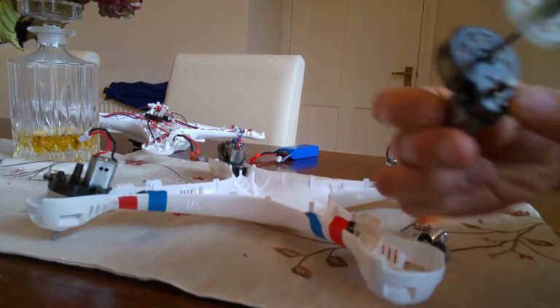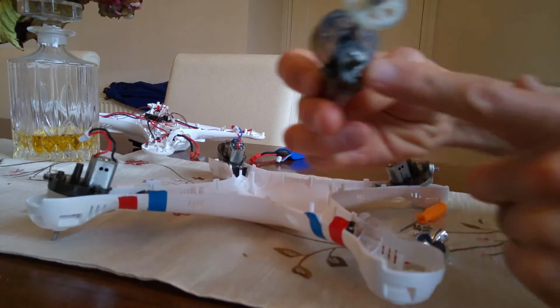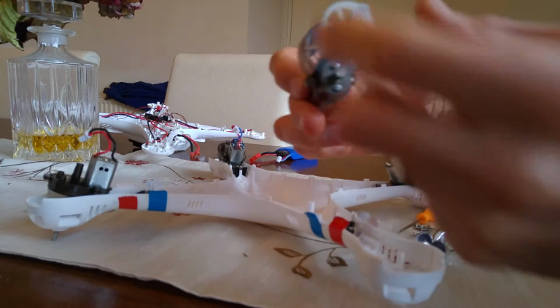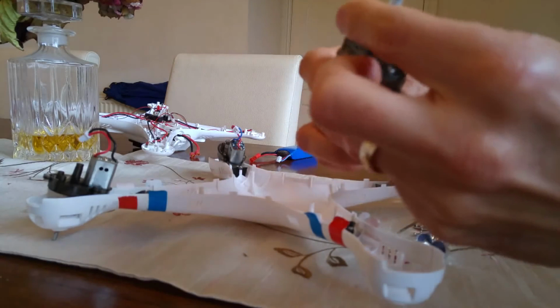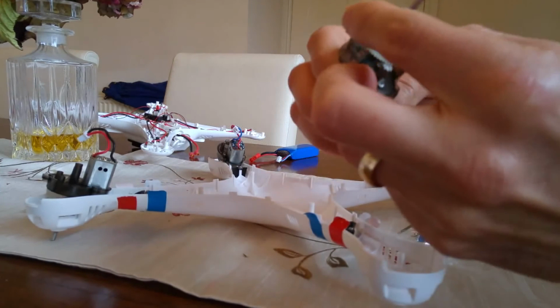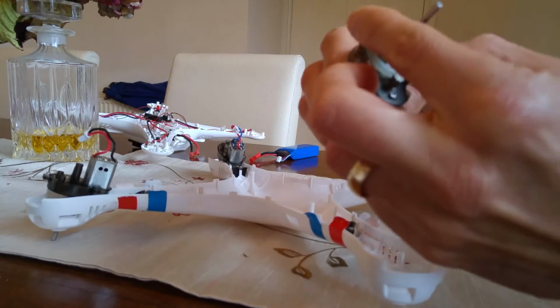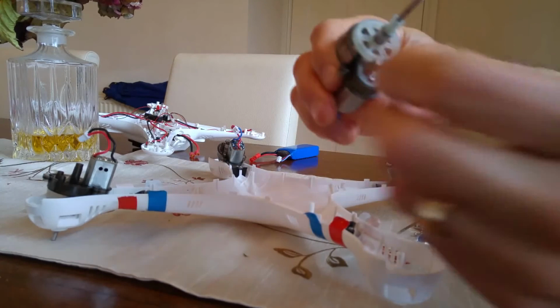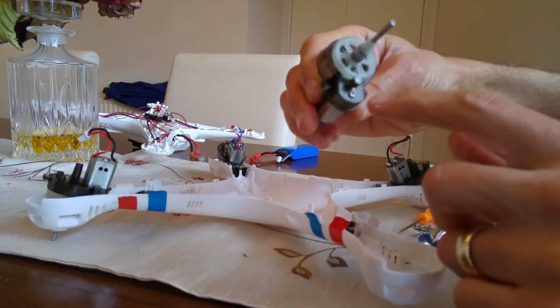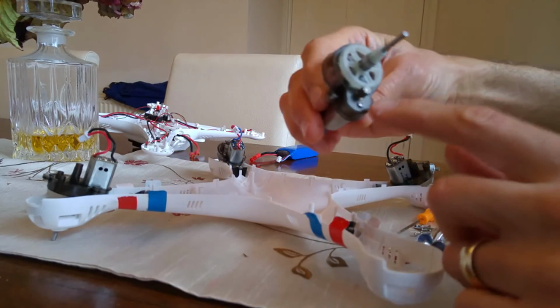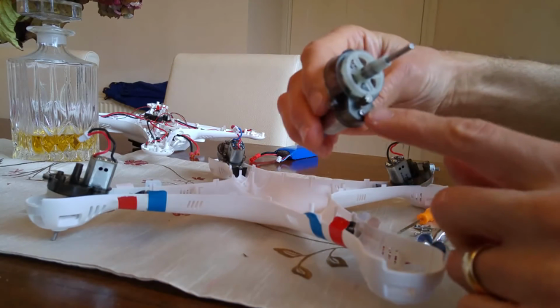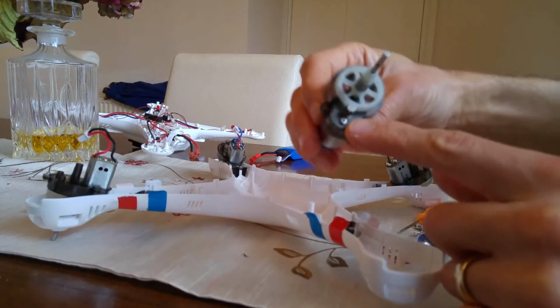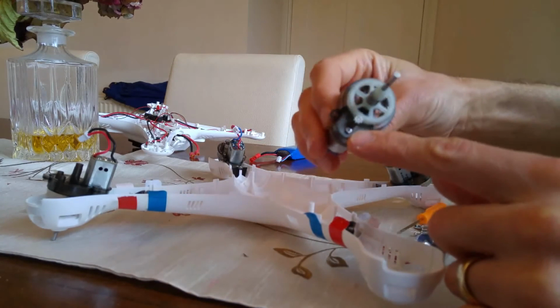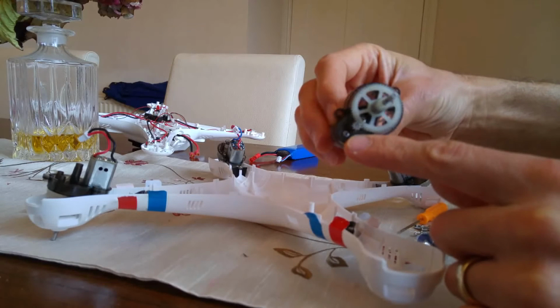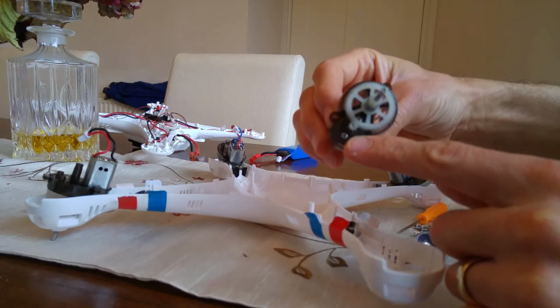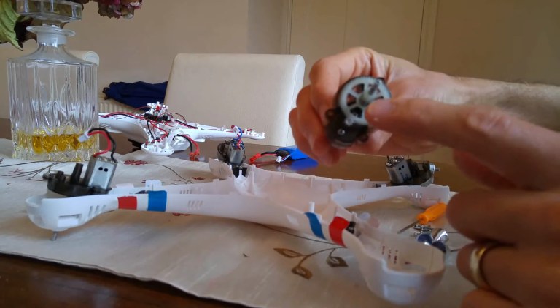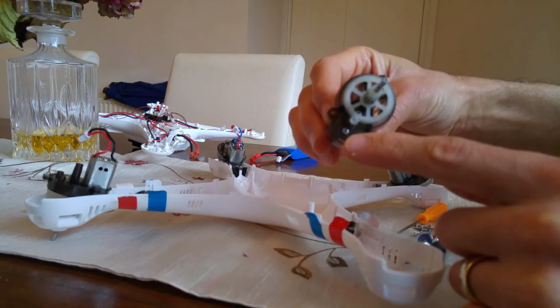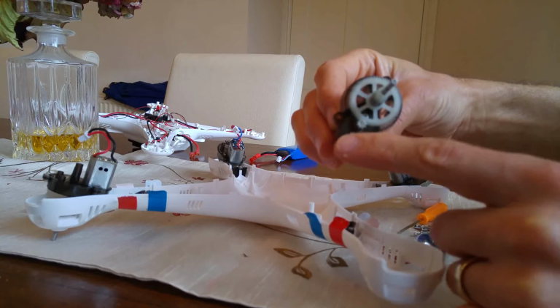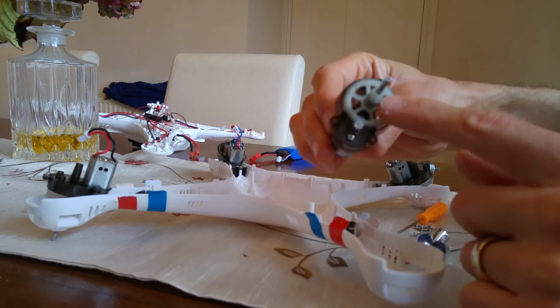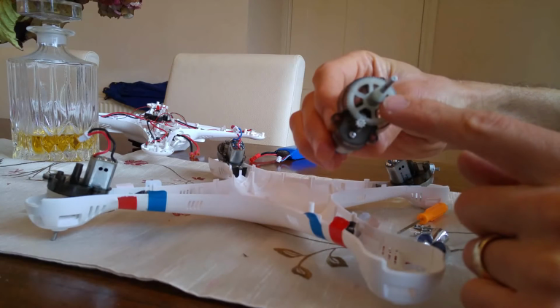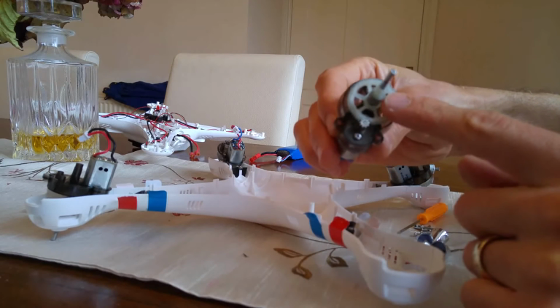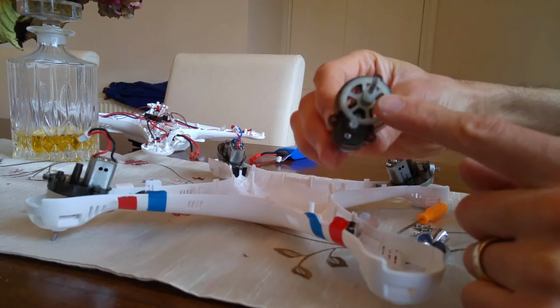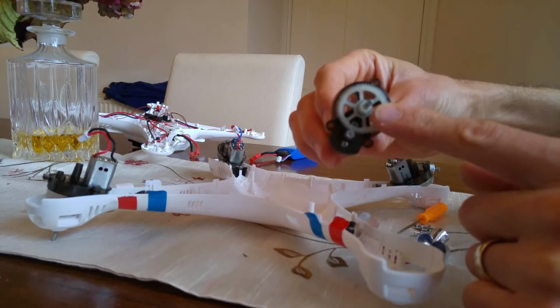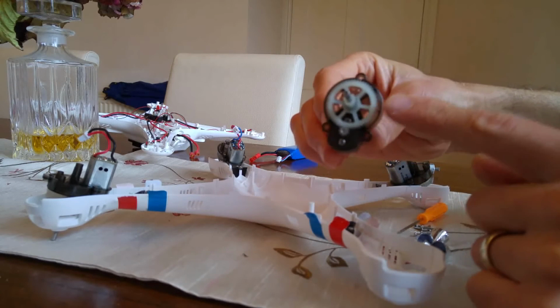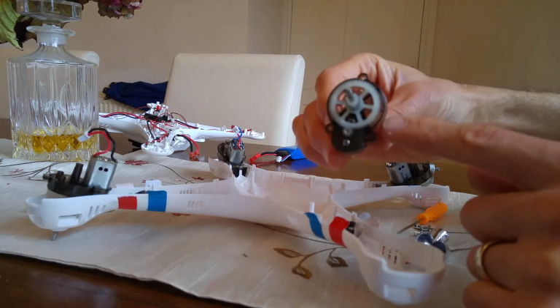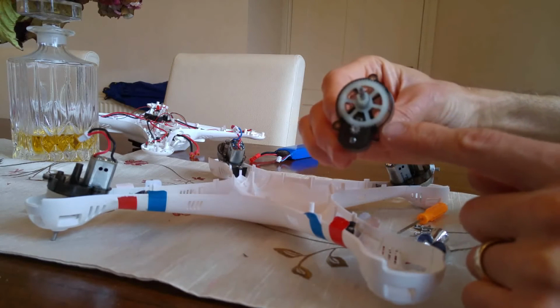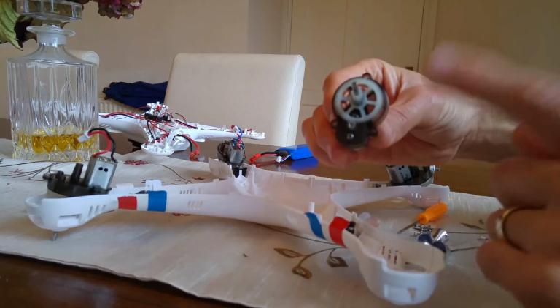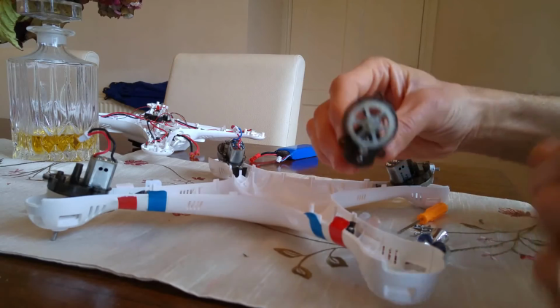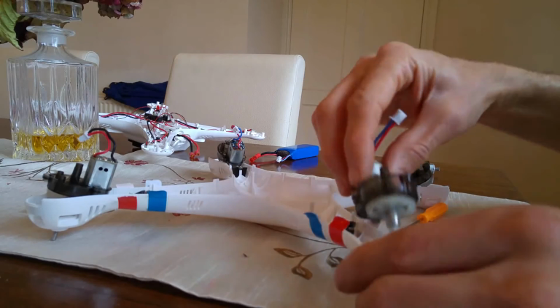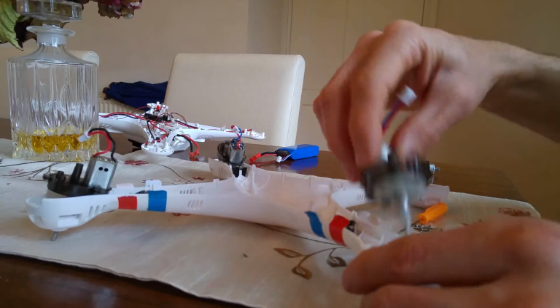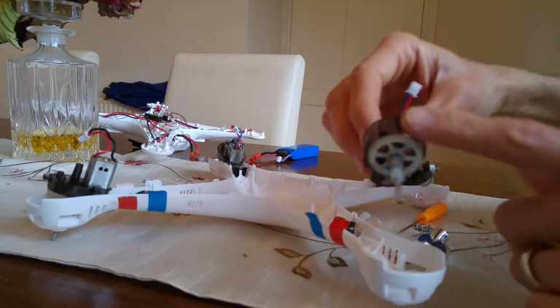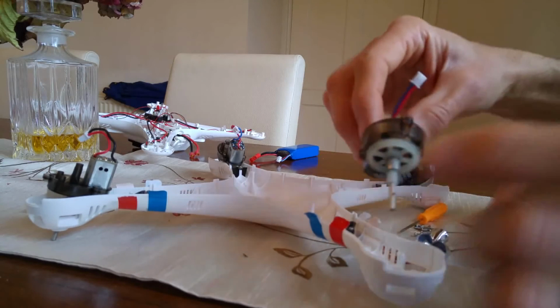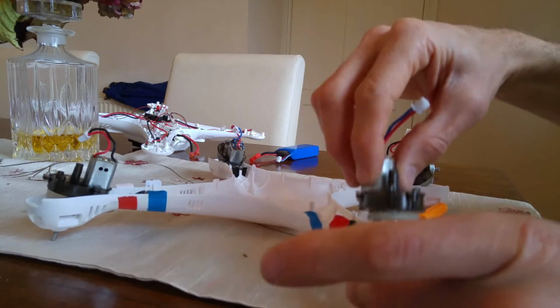inside the pod holding the motor into the motor shaft — or I call it the motor housing, or whatever you want to call it. Now this one I've already changed.